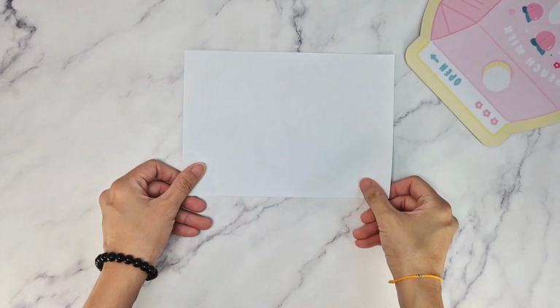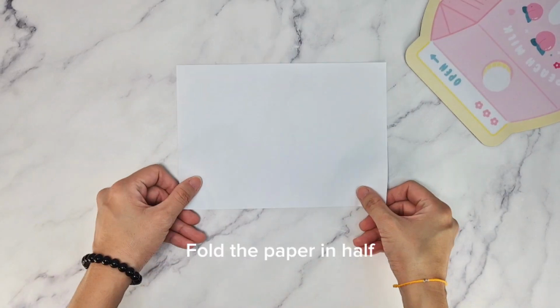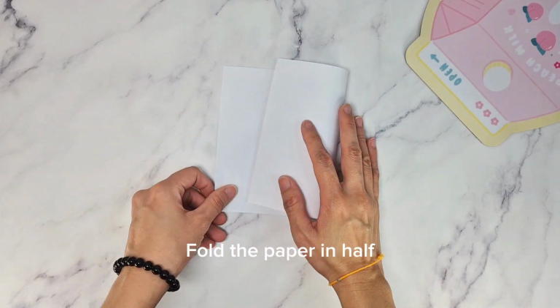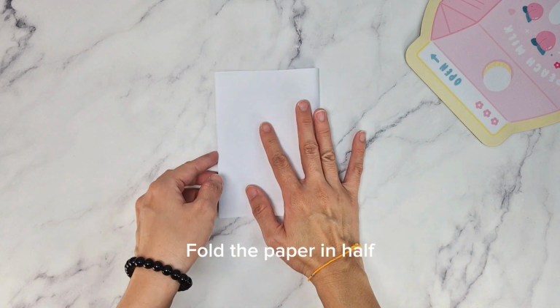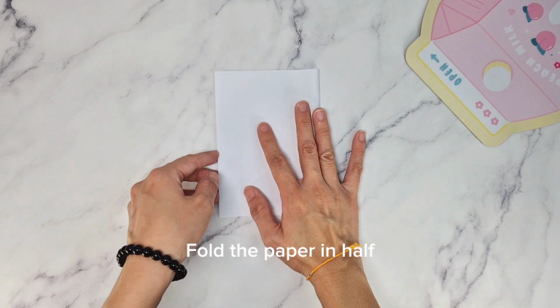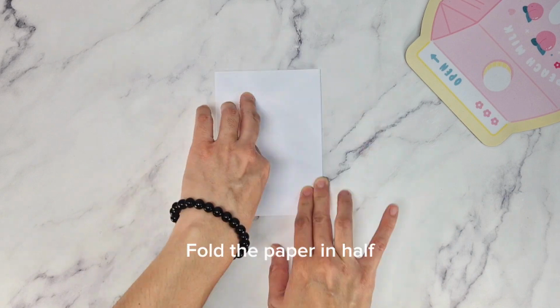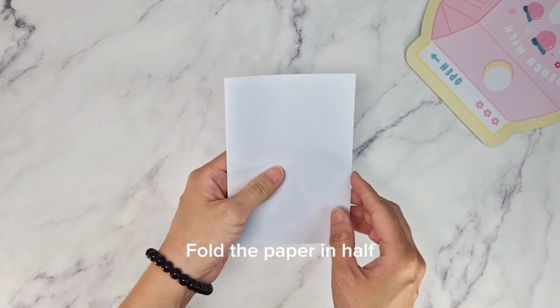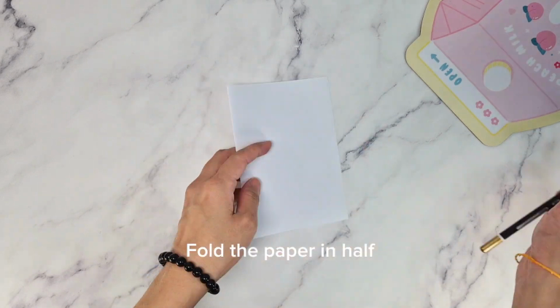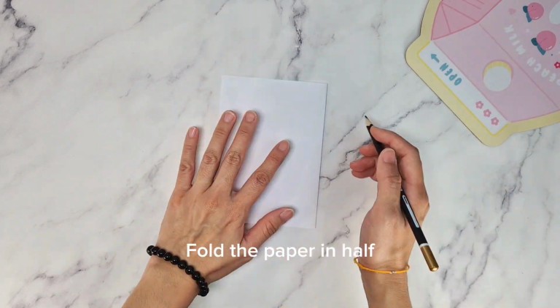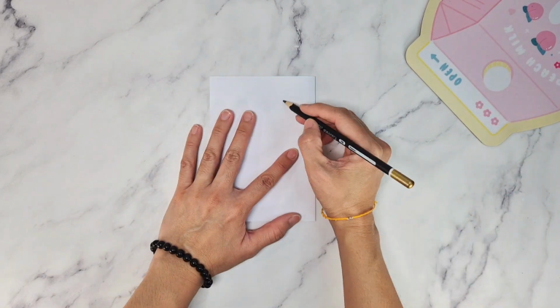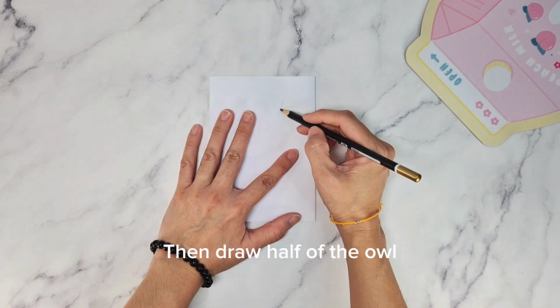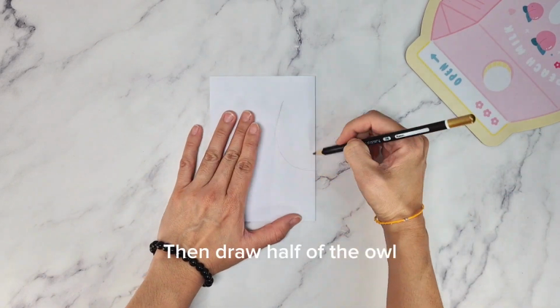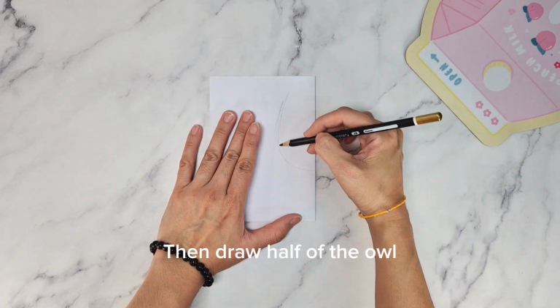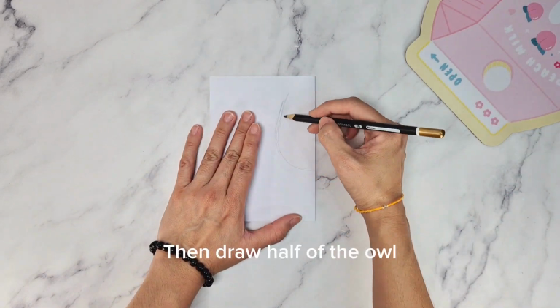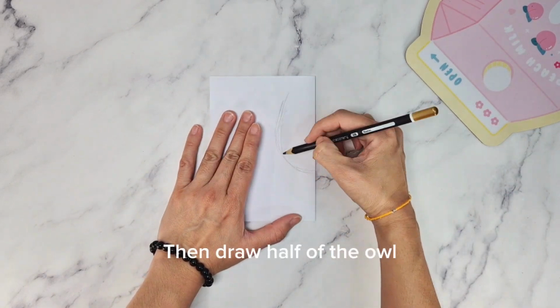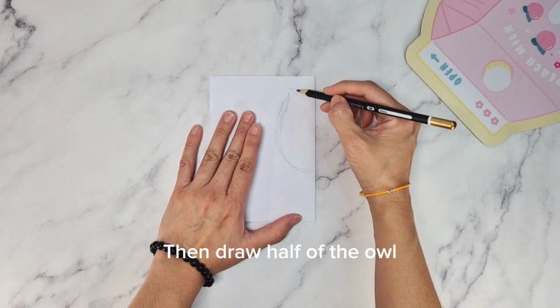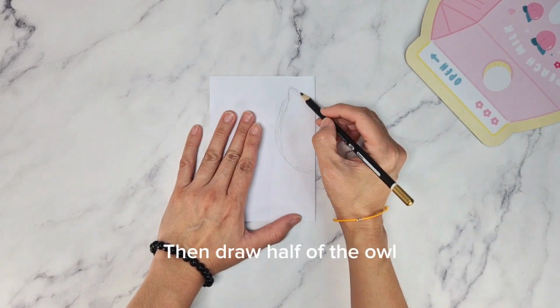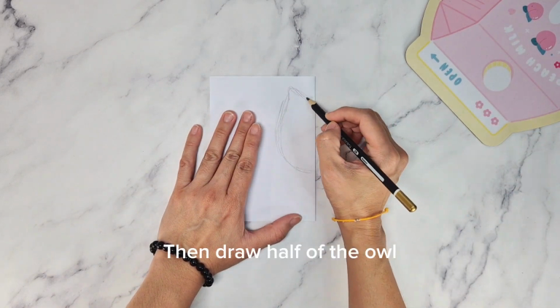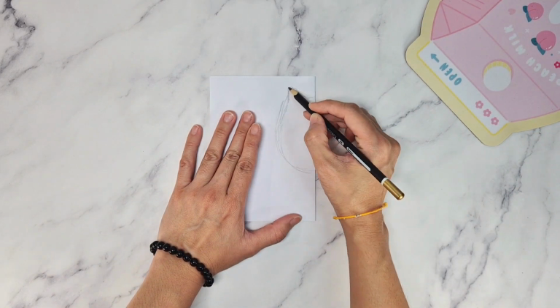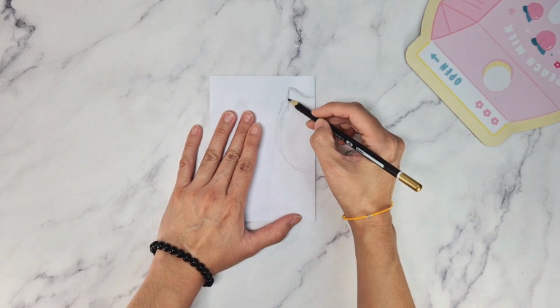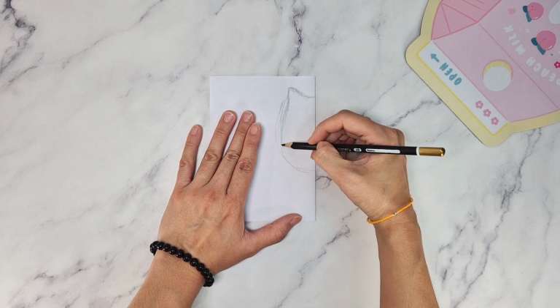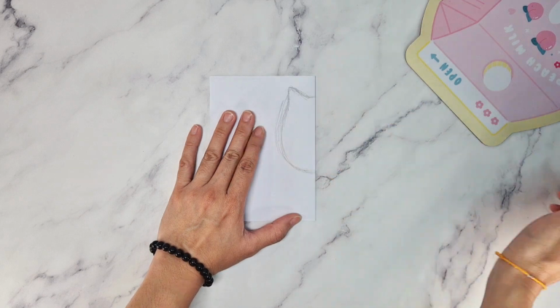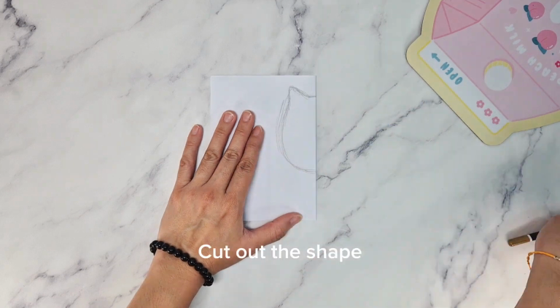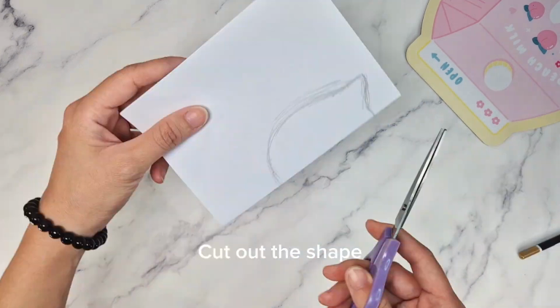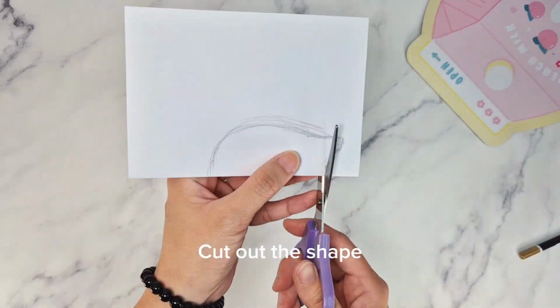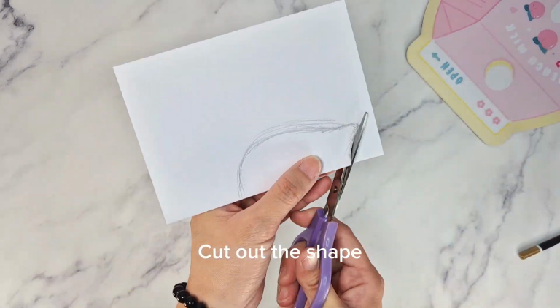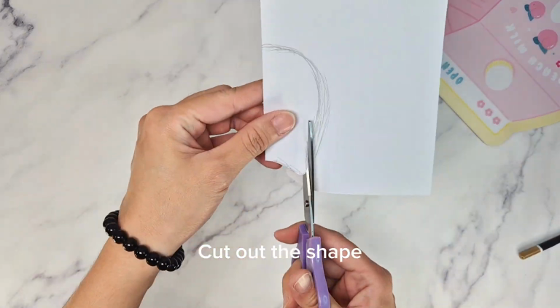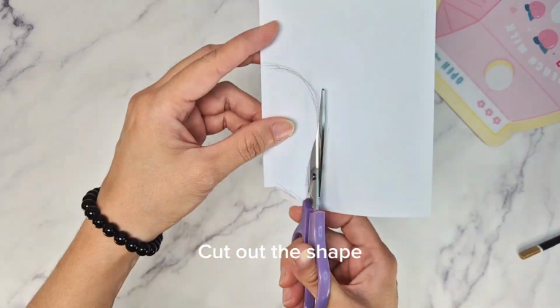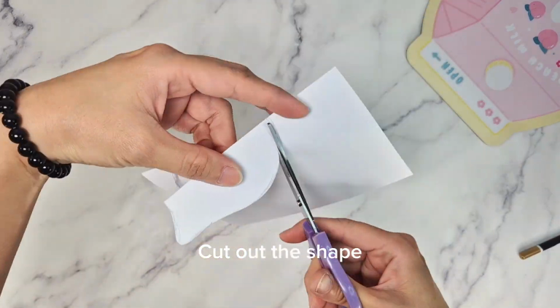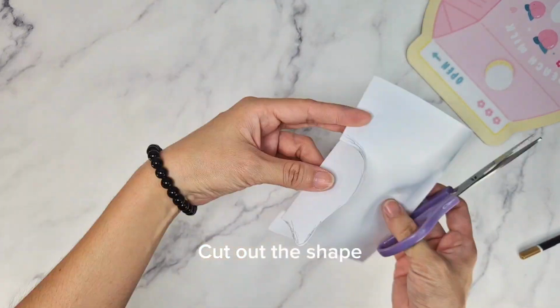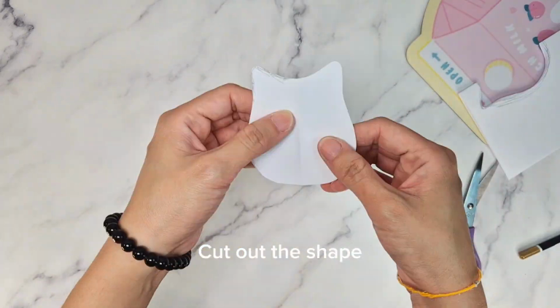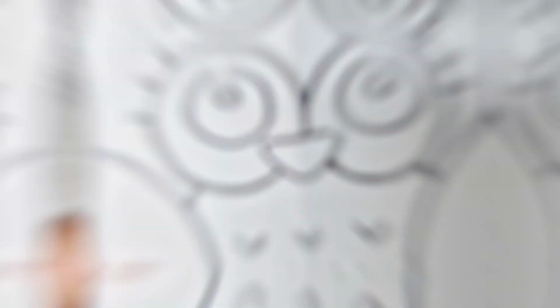Get a paper and fold it in half. Then draw a half side of the L shape. Cut it out once you're satisfied with the shape.